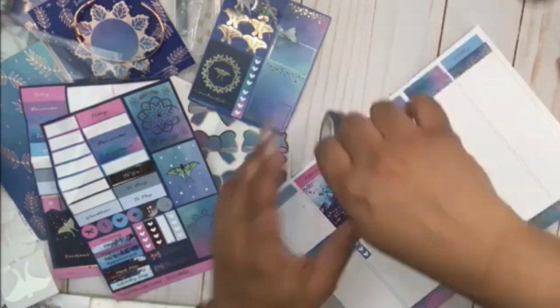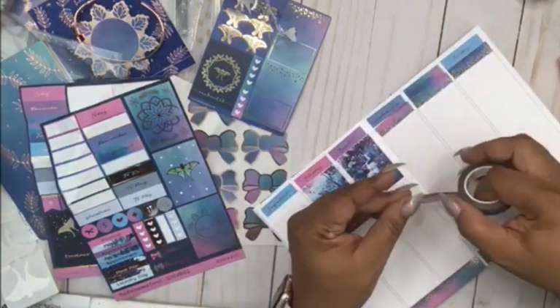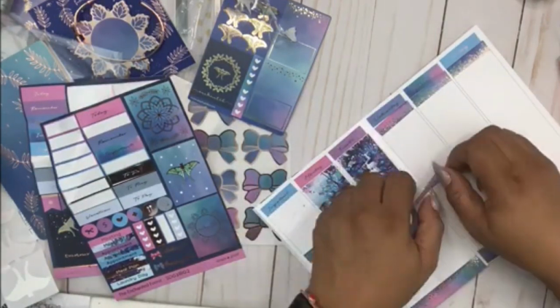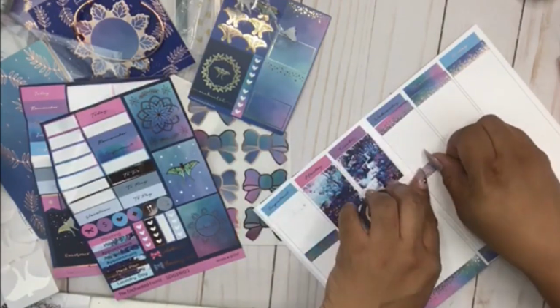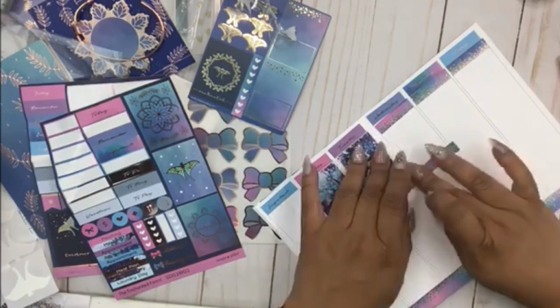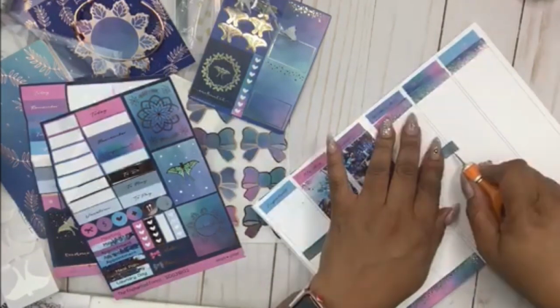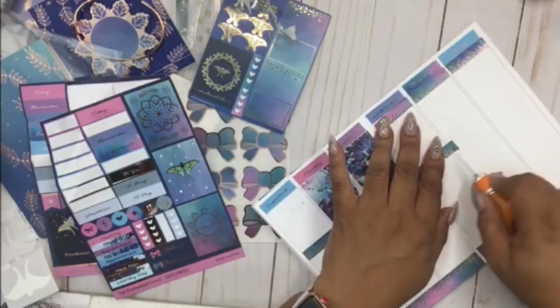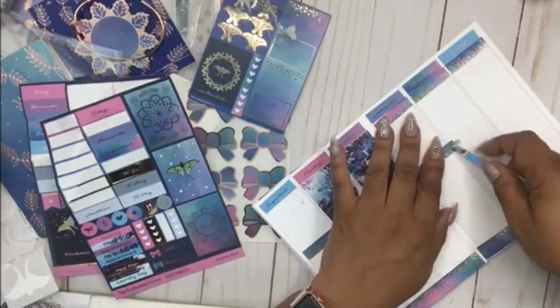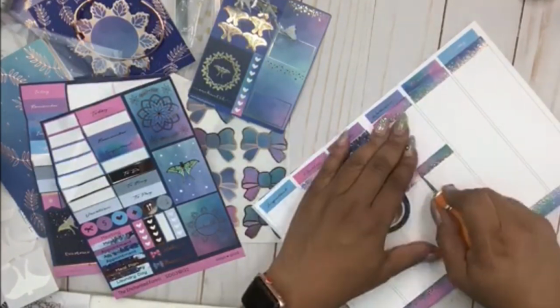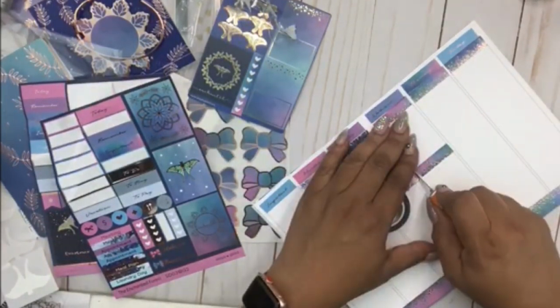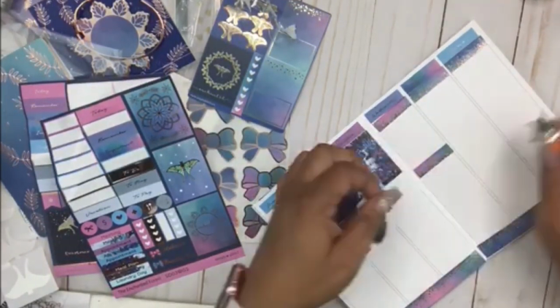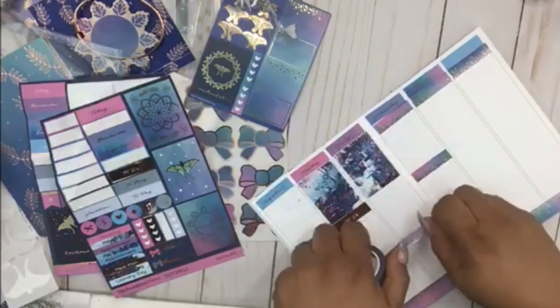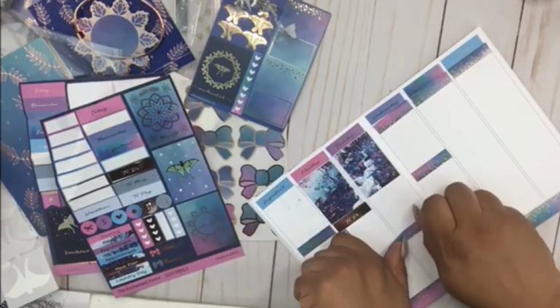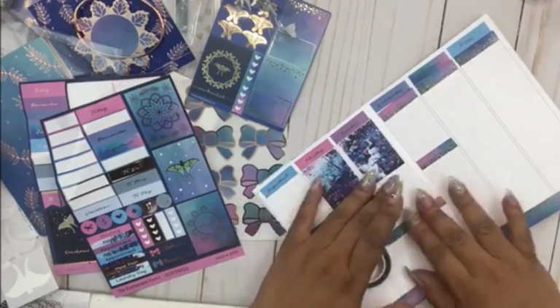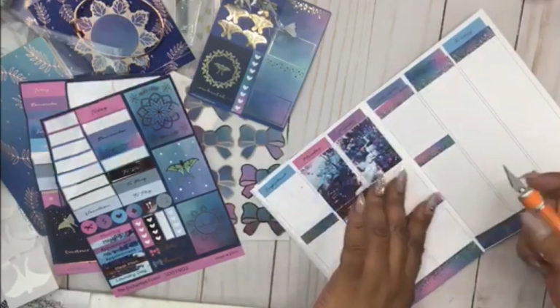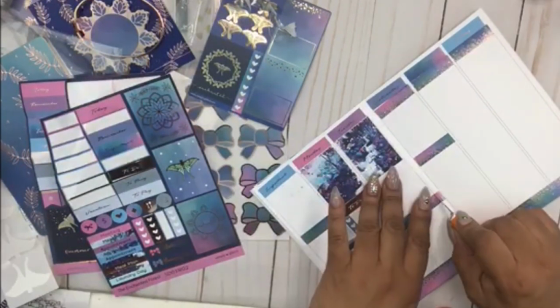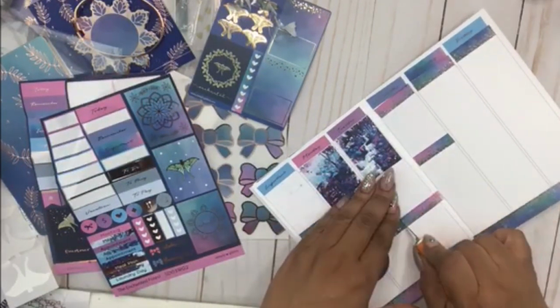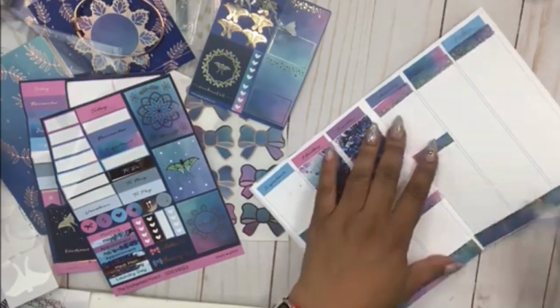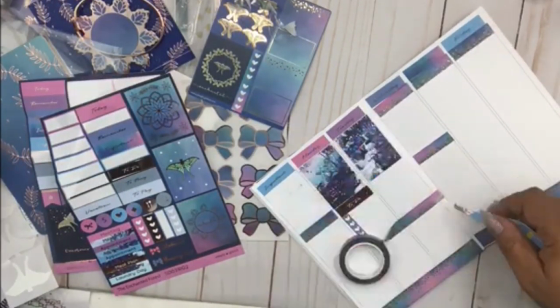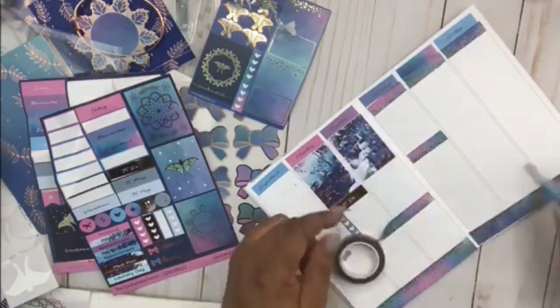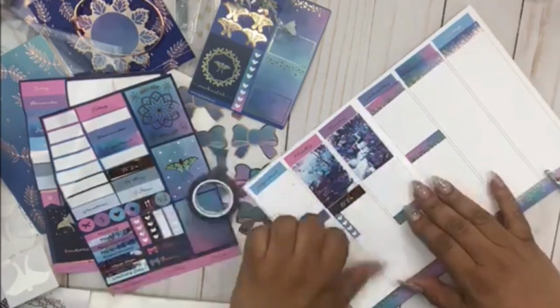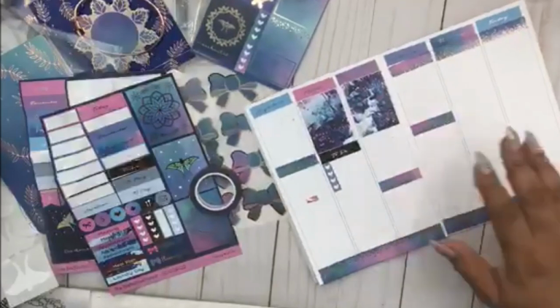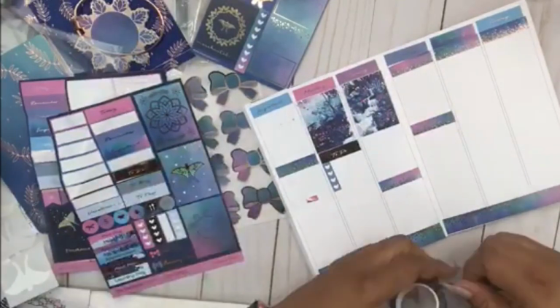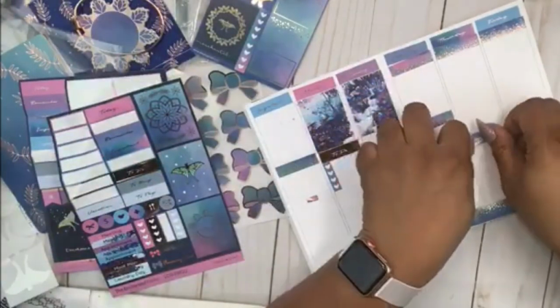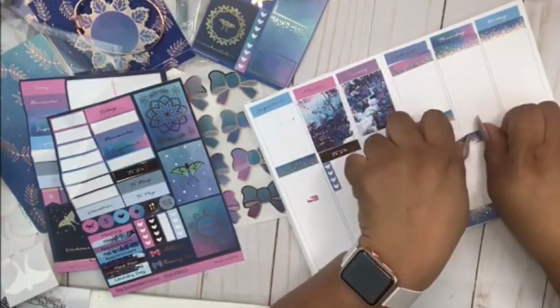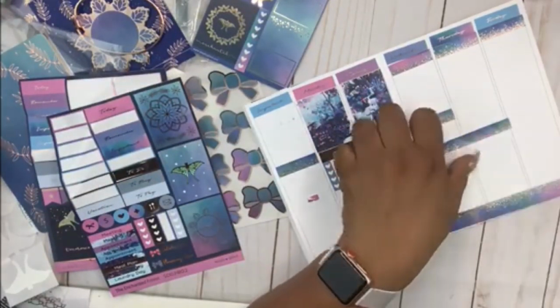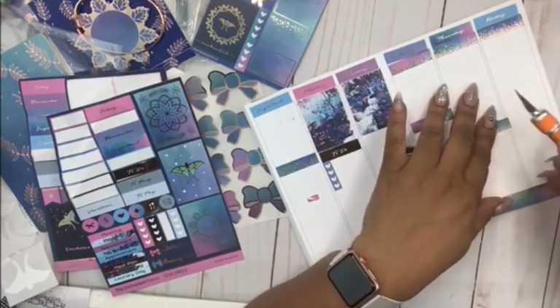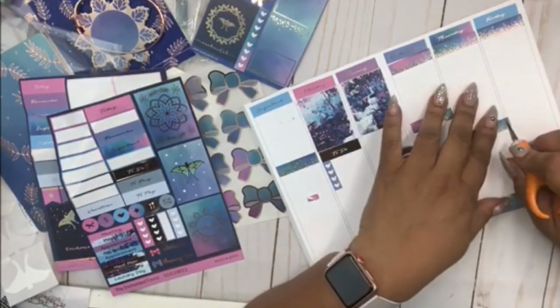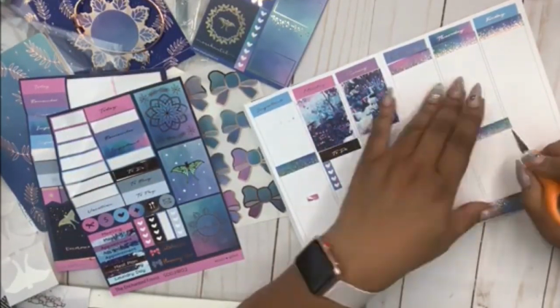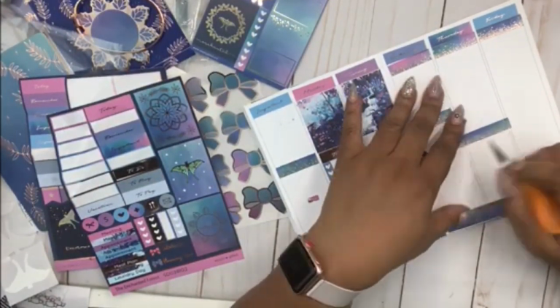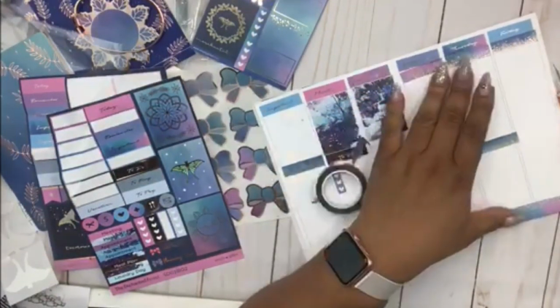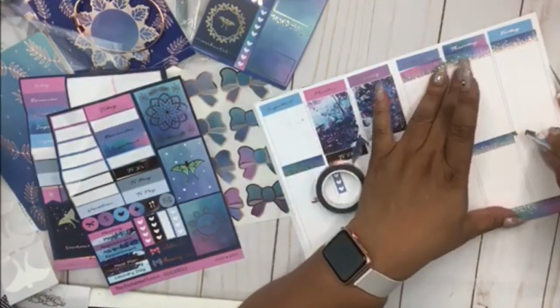I used the washi as header boxes to basically just blend things in. I guess that box is crooked but we're just going to roll with it. This tape sticks pretty good, so I did try to lift it and it was just coming up, so I left it. I'll probably throw a moth or something up there to camouflage it.